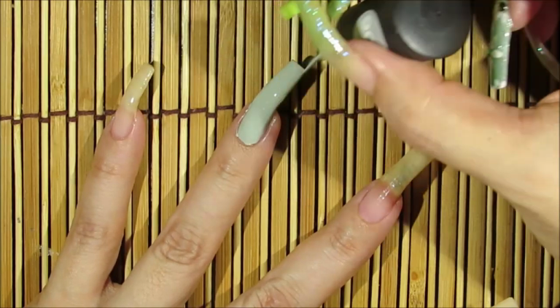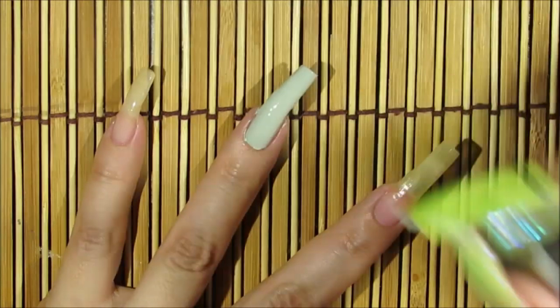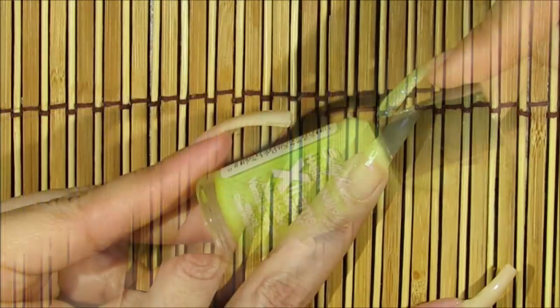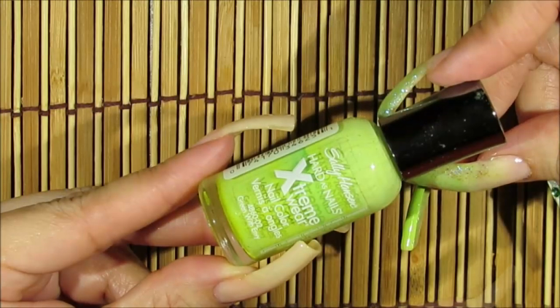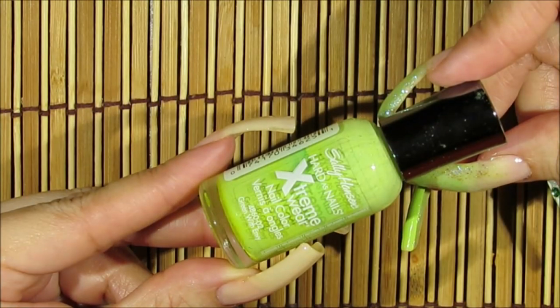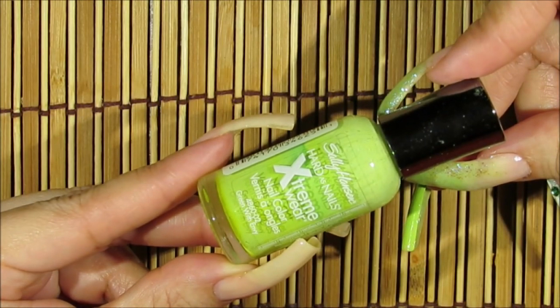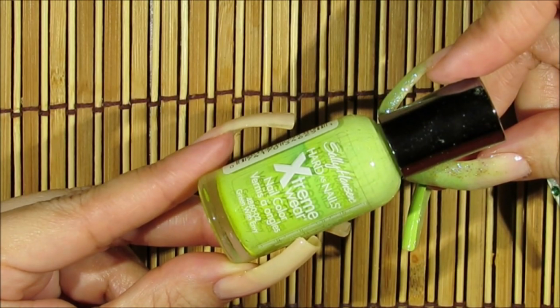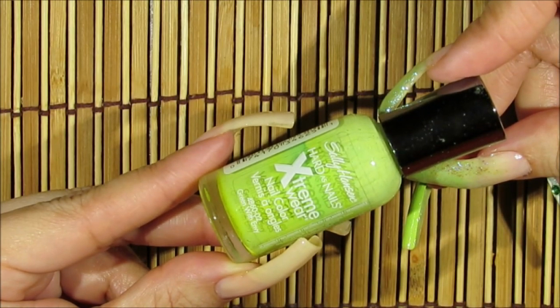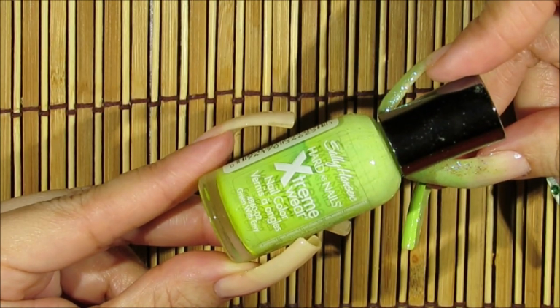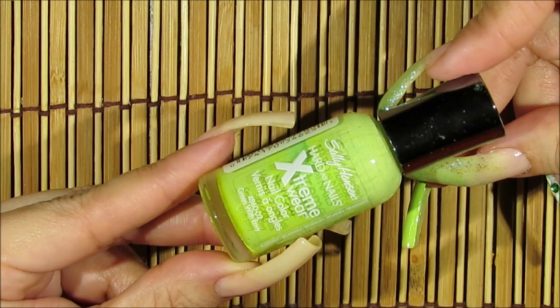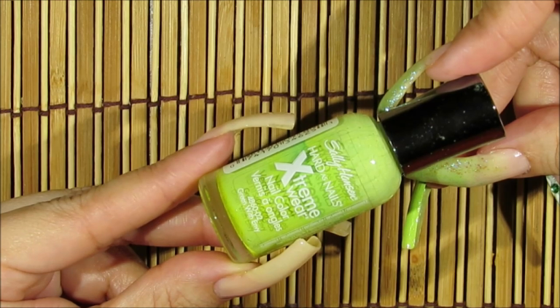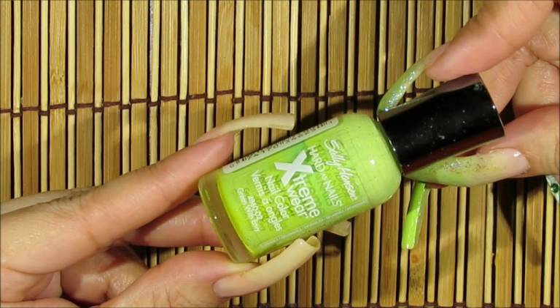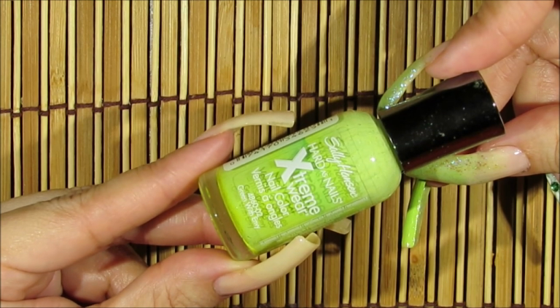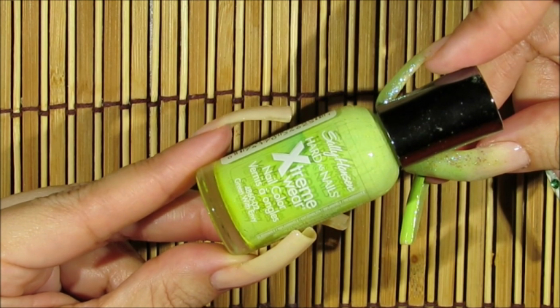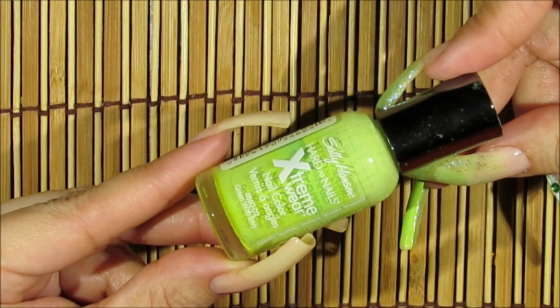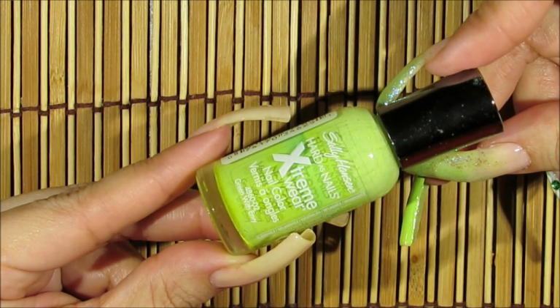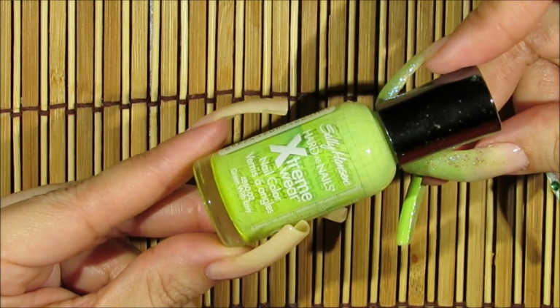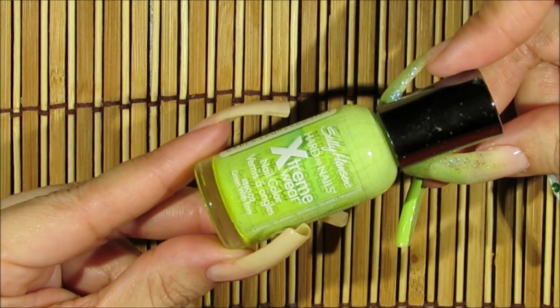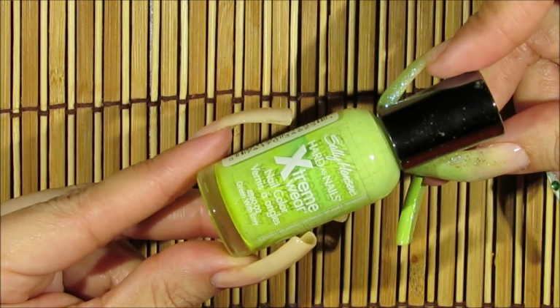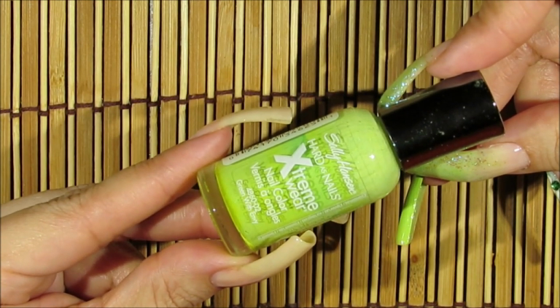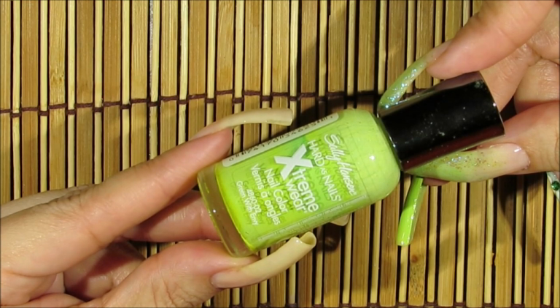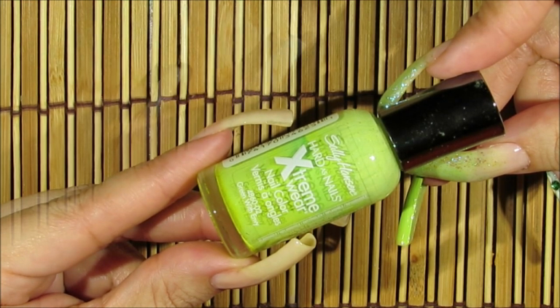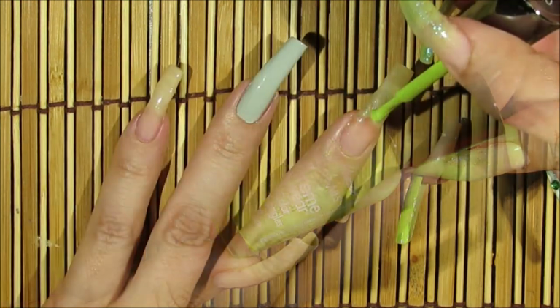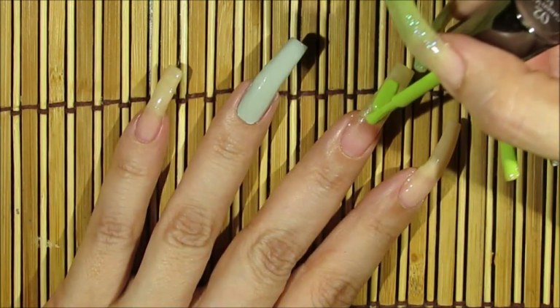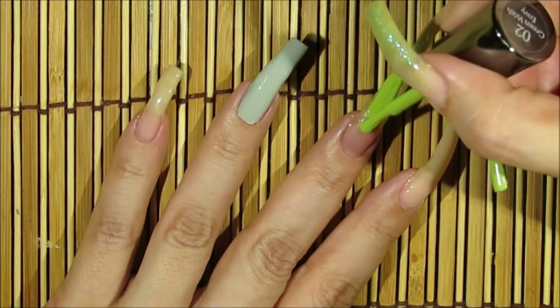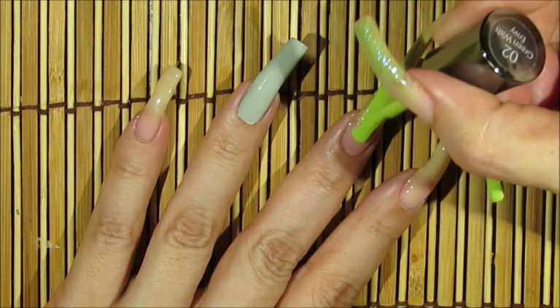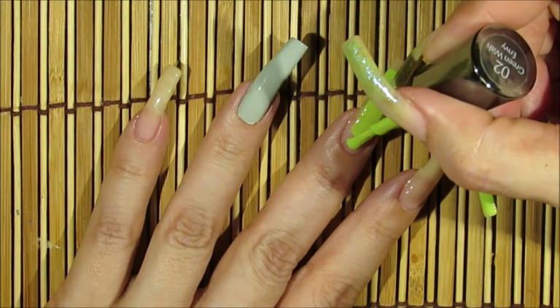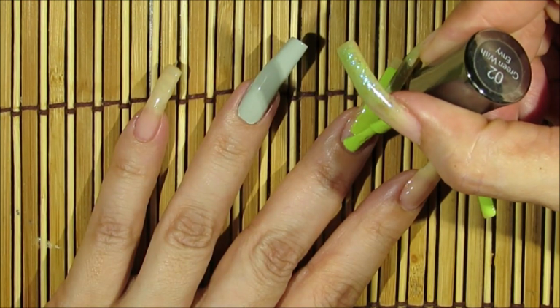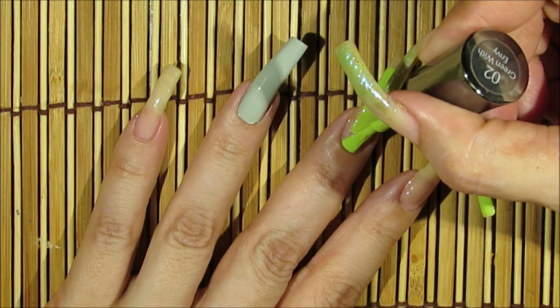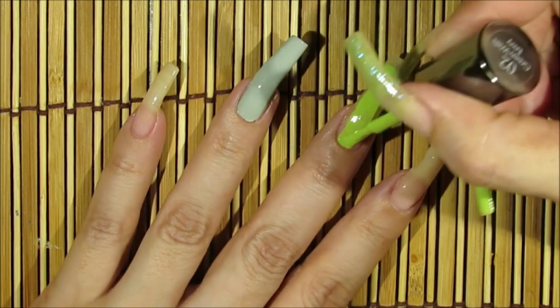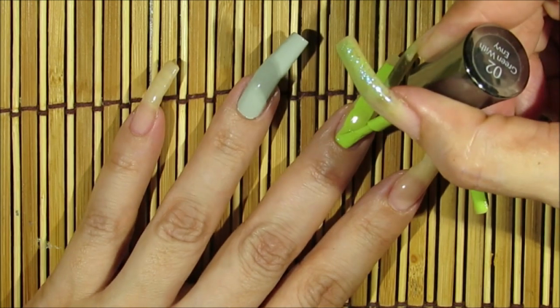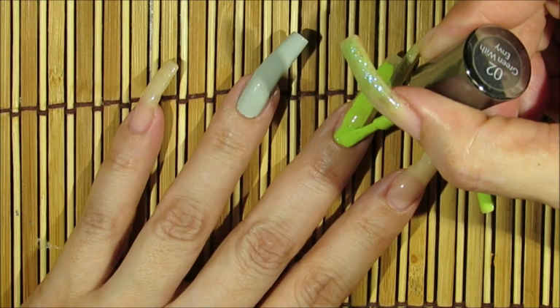For my middle finger, I'm going to be using this green one by Sally Hansen. I've had this one for years and it's just one of my favorite green nail polish colors — it's called Green with Envy. I'm just going to be applying this one over my middle finger now.